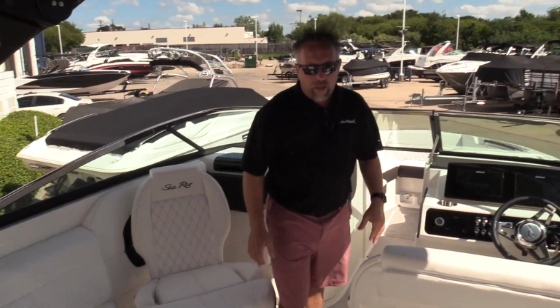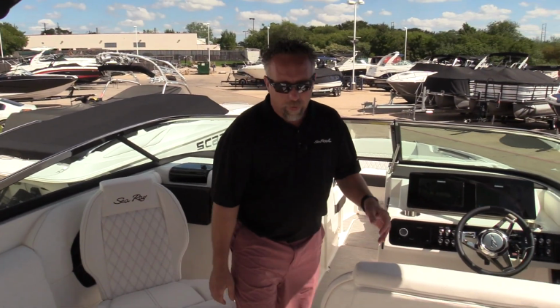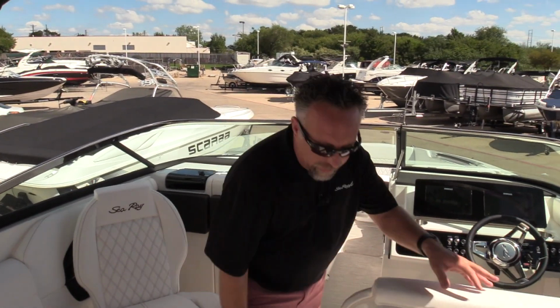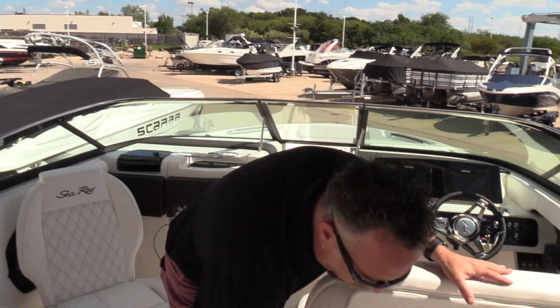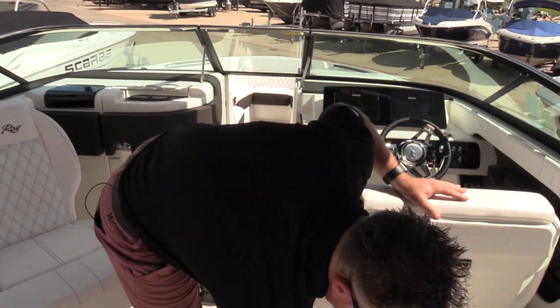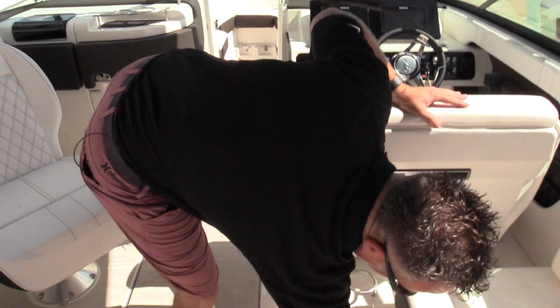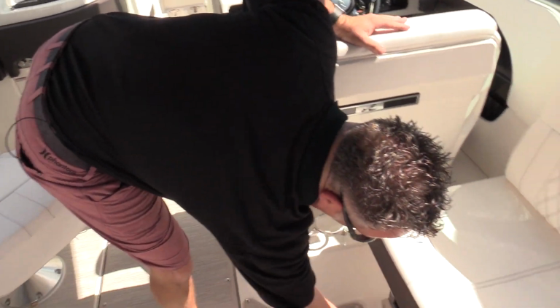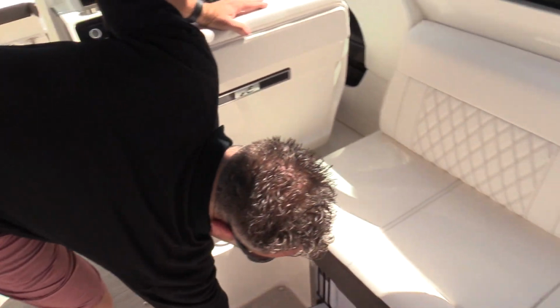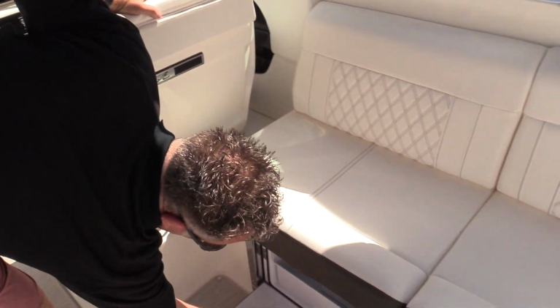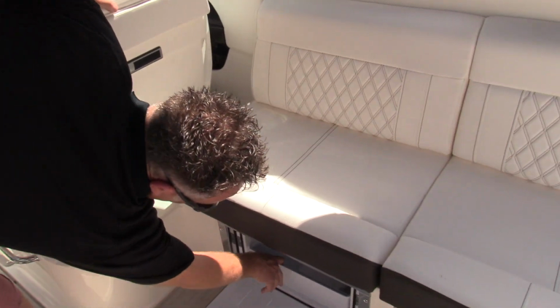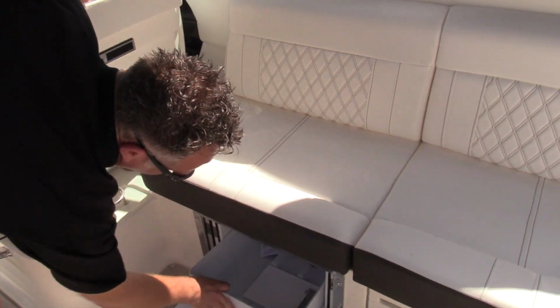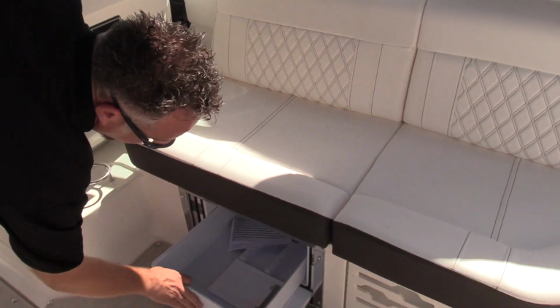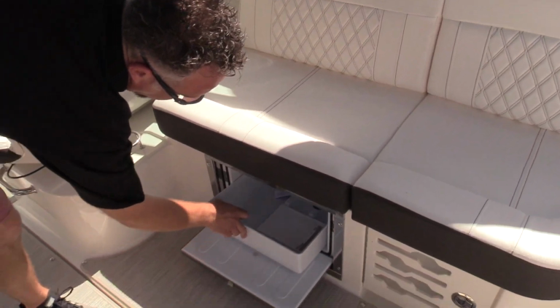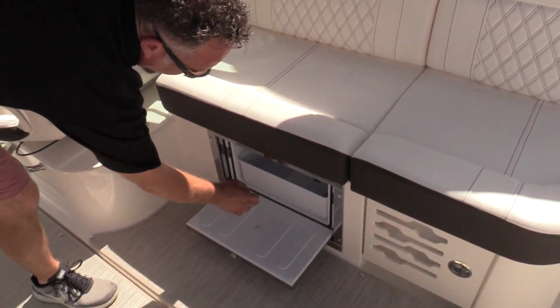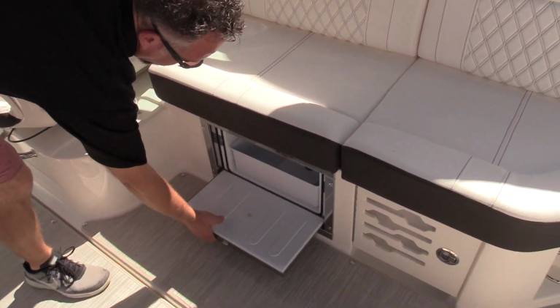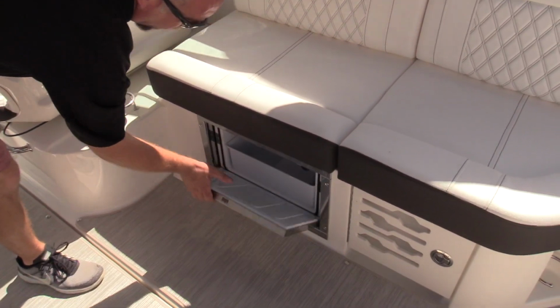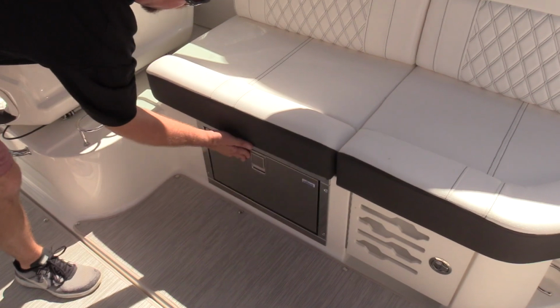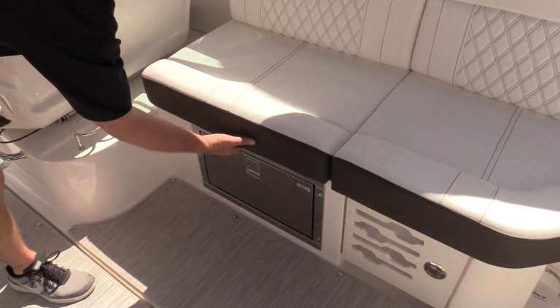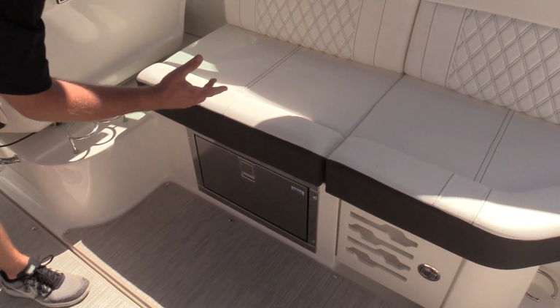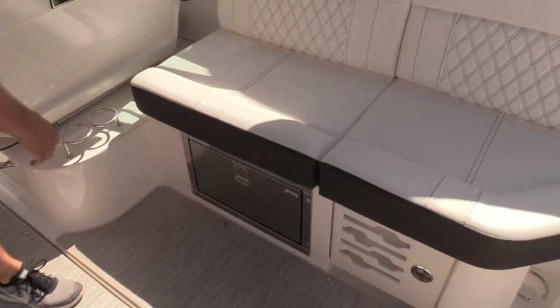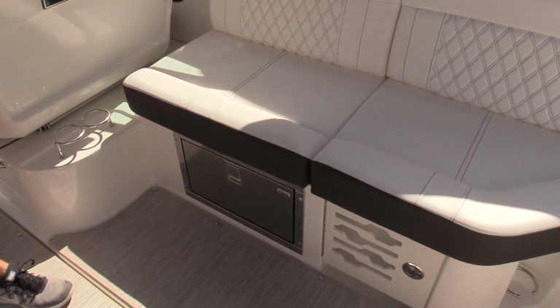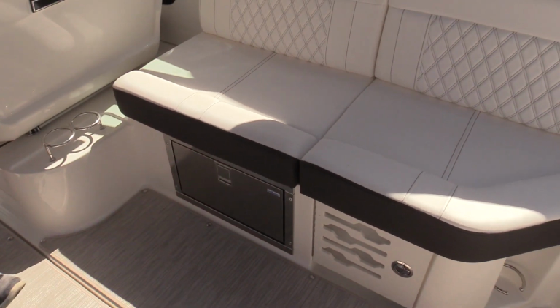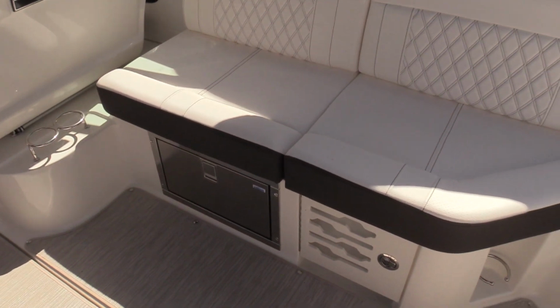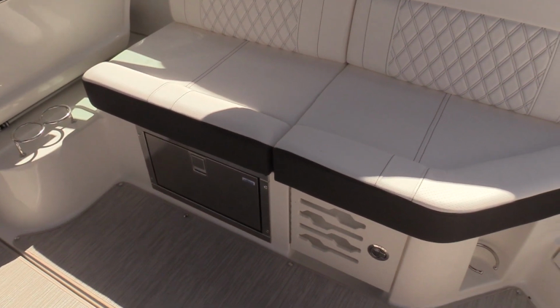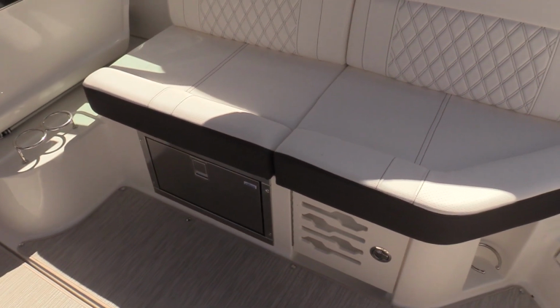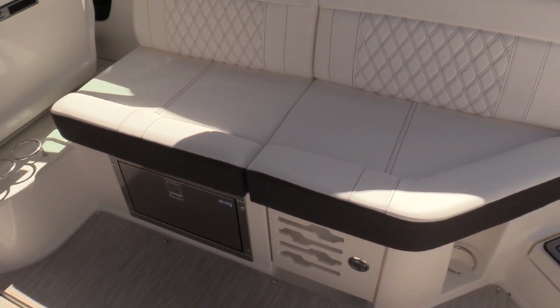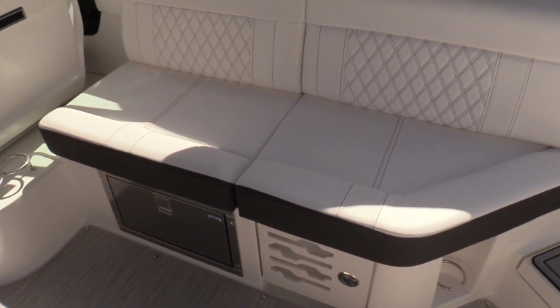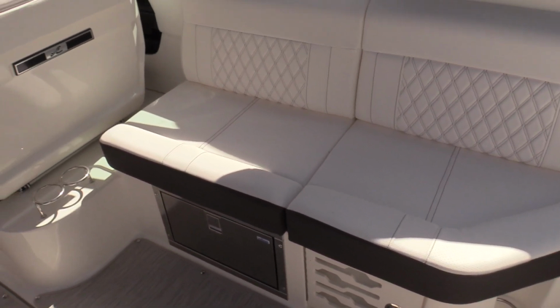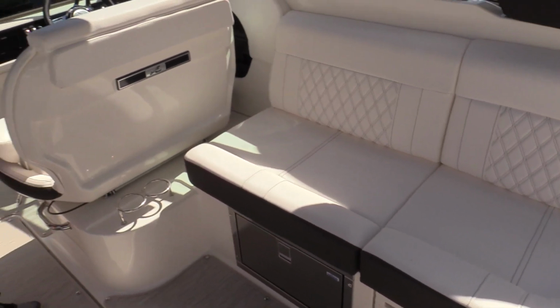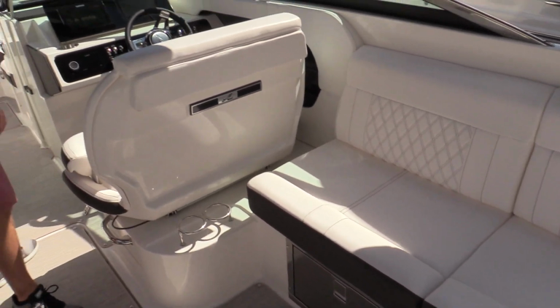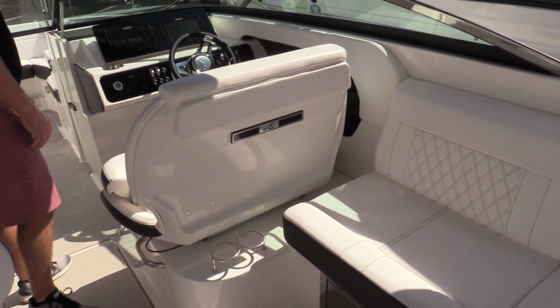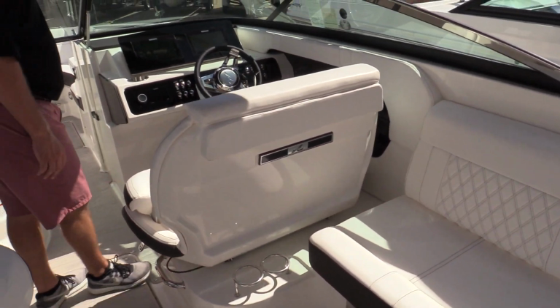The boat is equipped with a cooling drawer from Isotherm — super nice. Throw some drinks in there, sandwich meats, hot dogs, anything that you want to have out on the water.